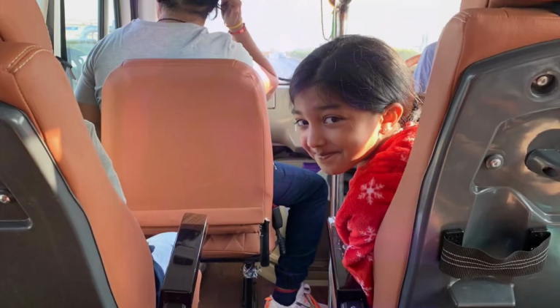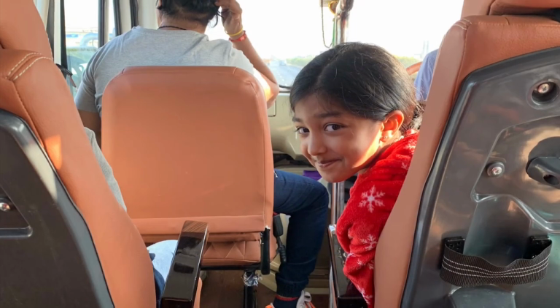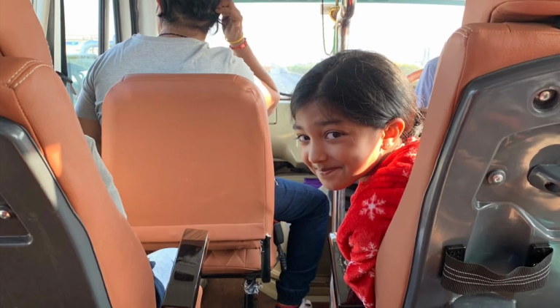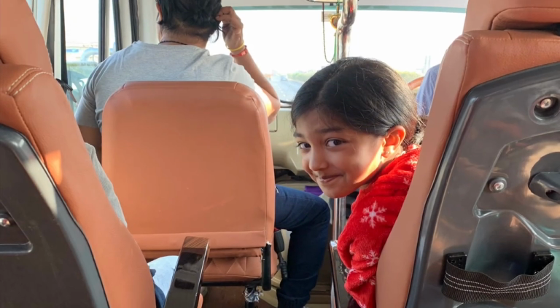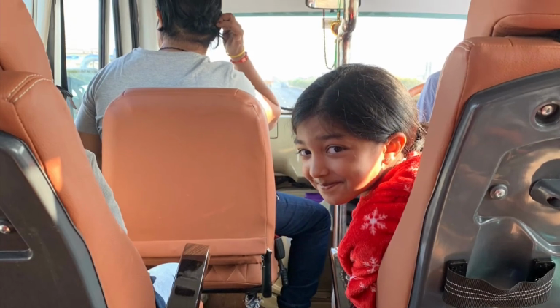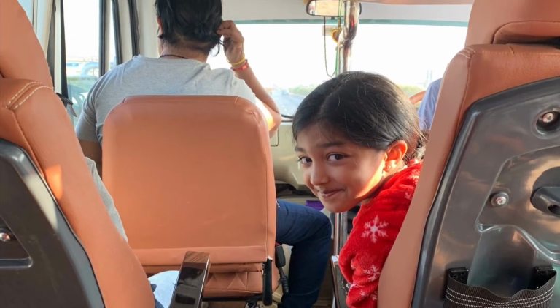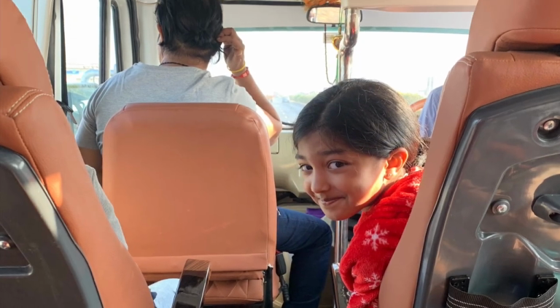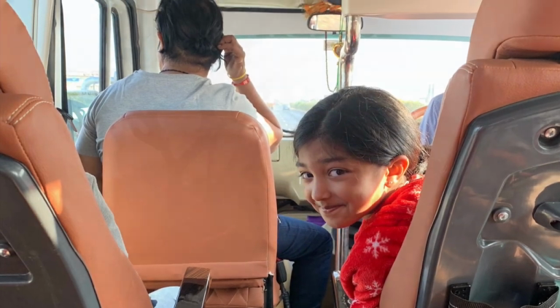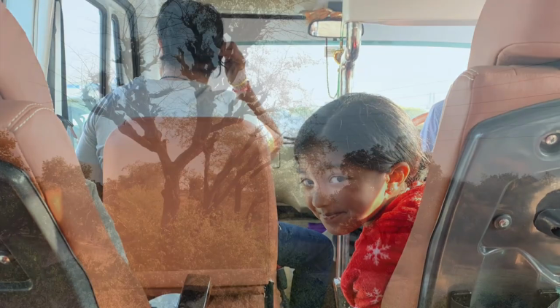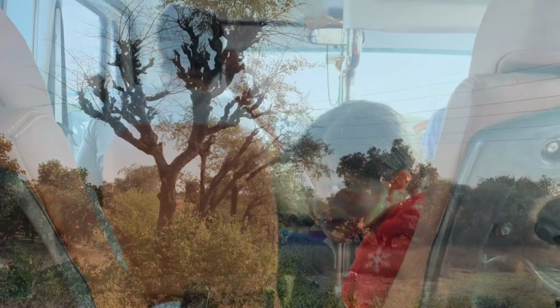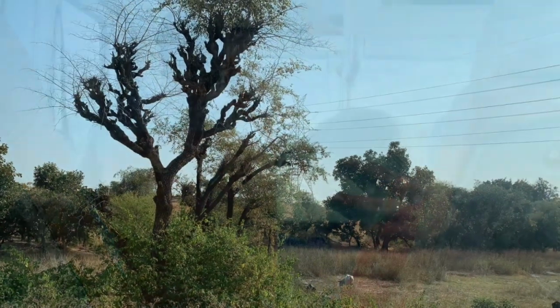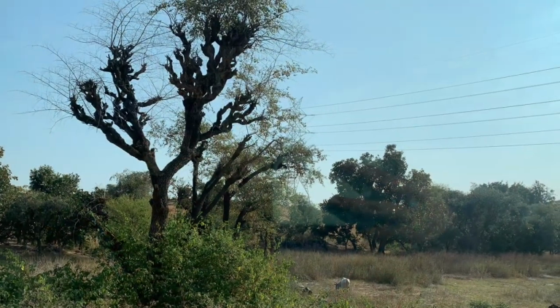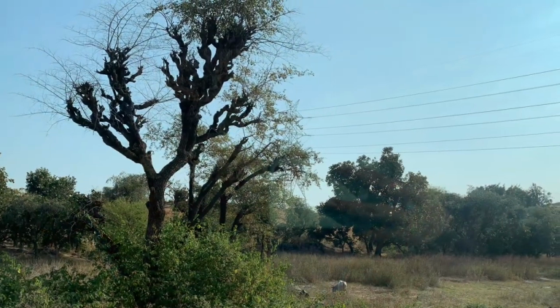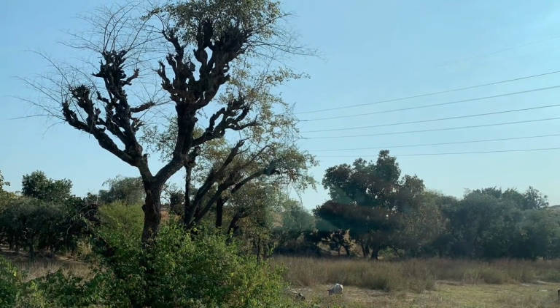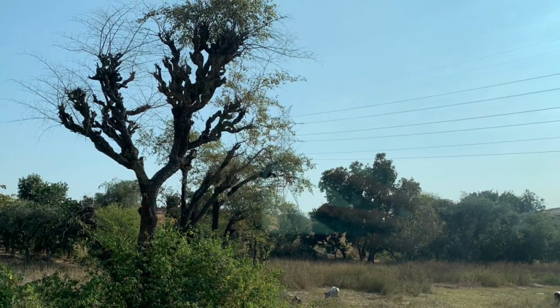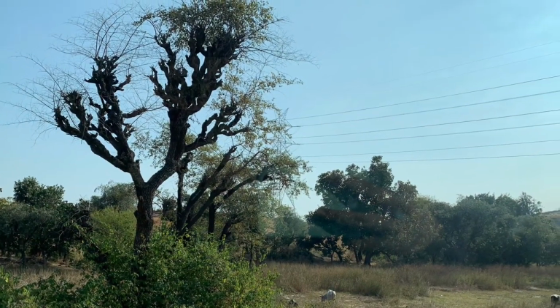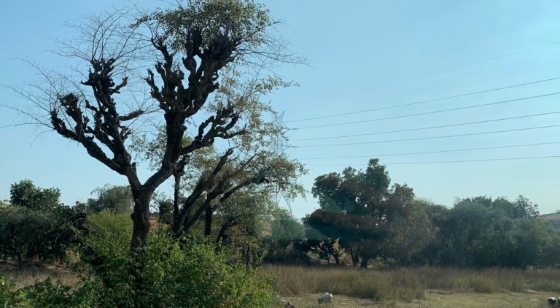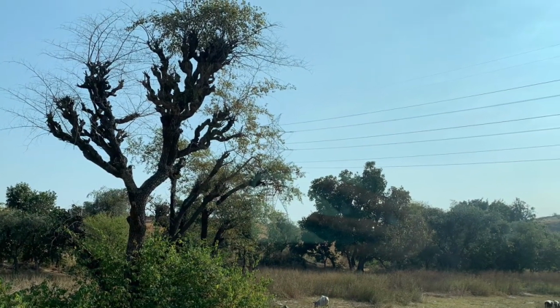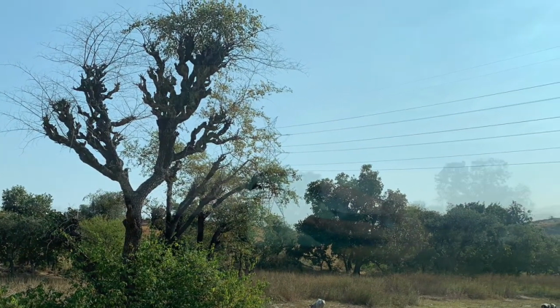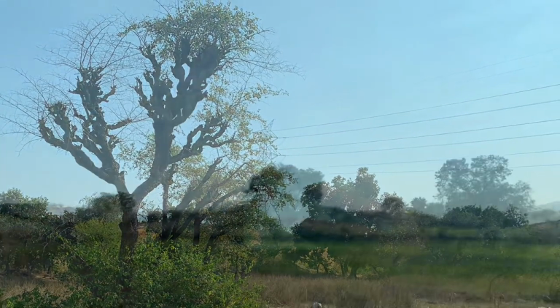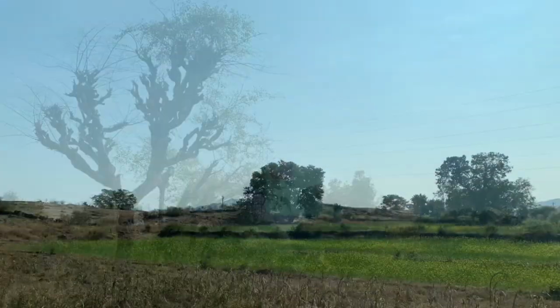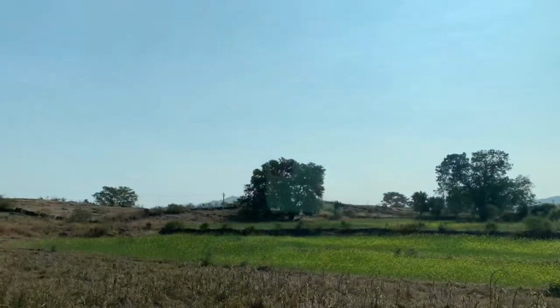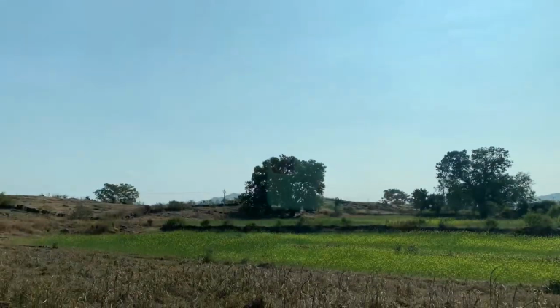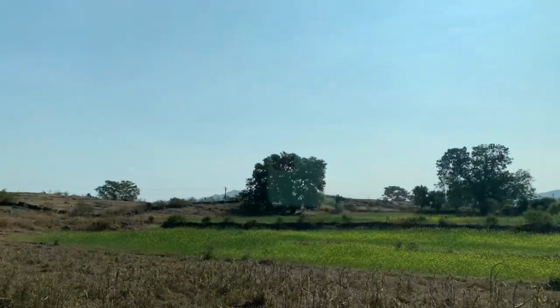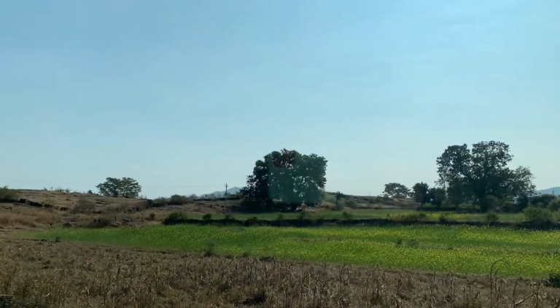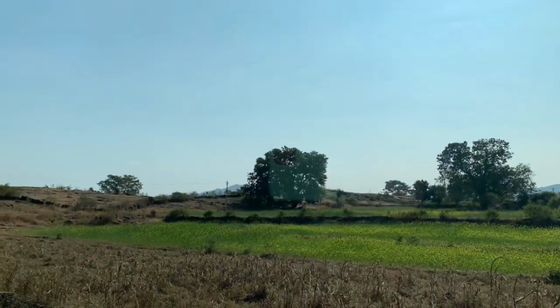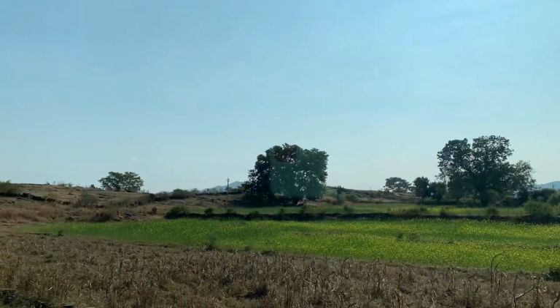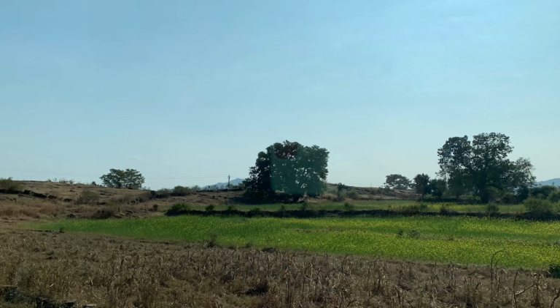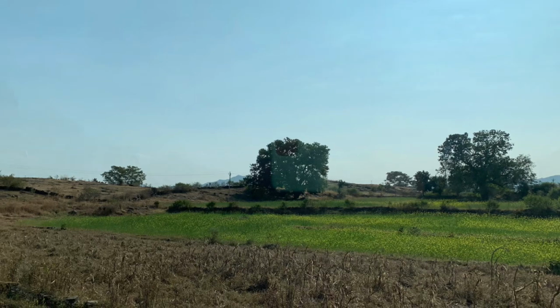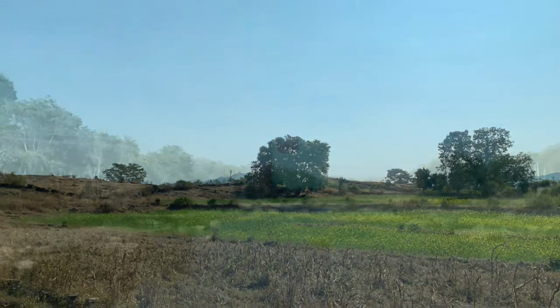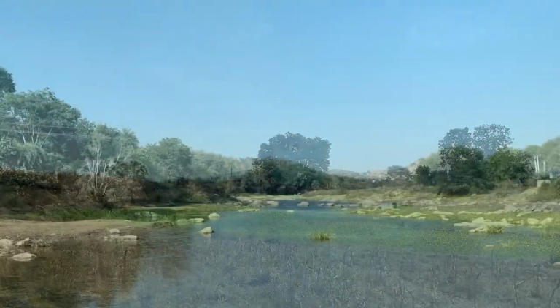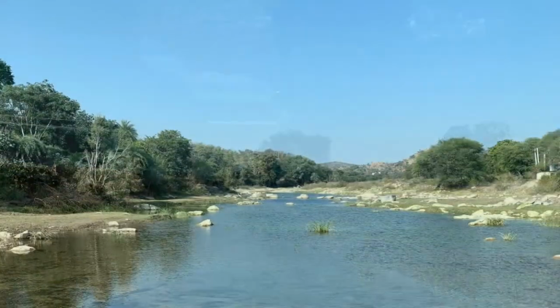We started our trip early in the morning as we drove seven hours from Ahmedabad to Kumbhalgarh, which was our first stop in Rajasthan.